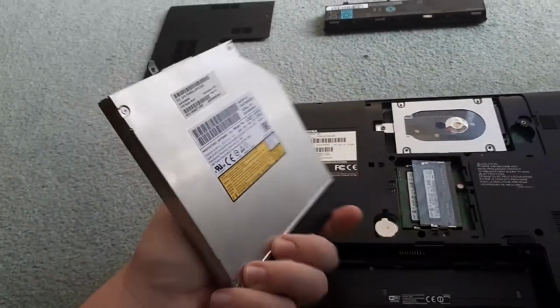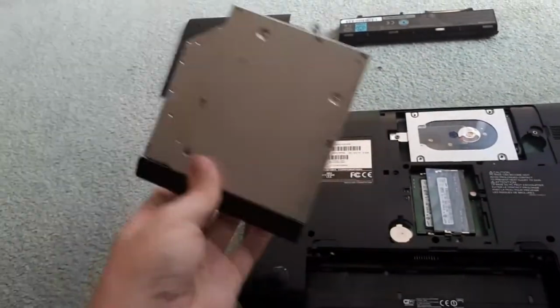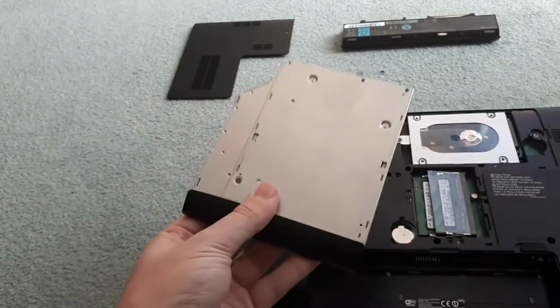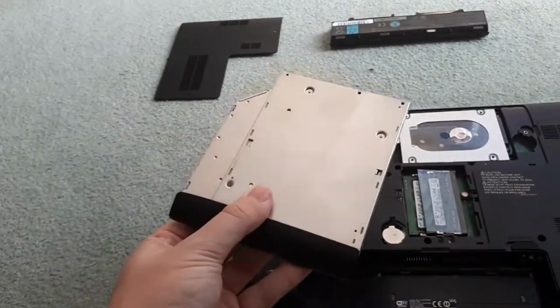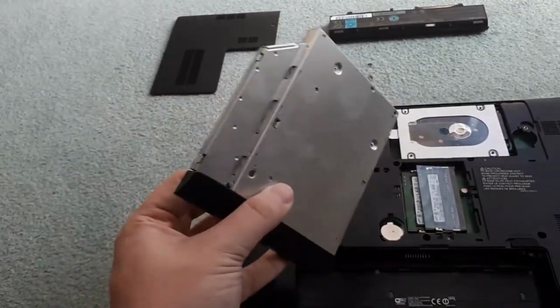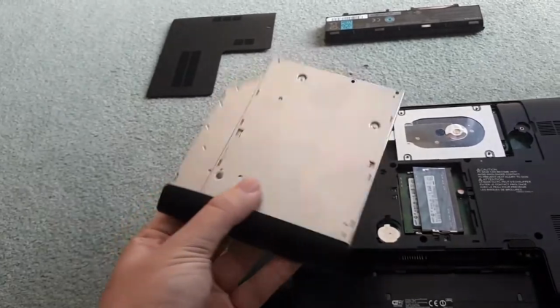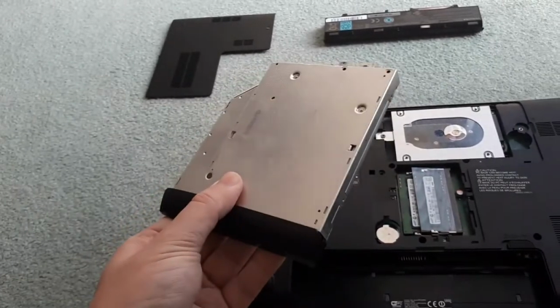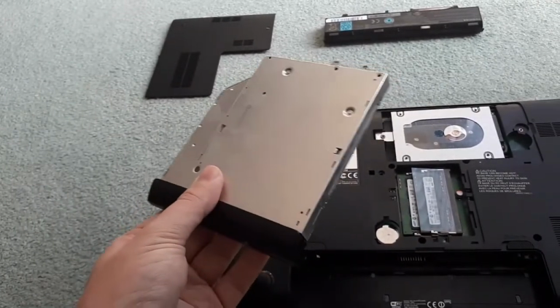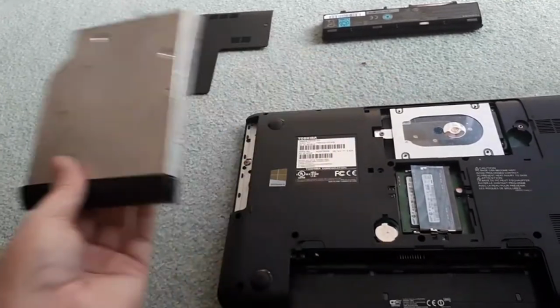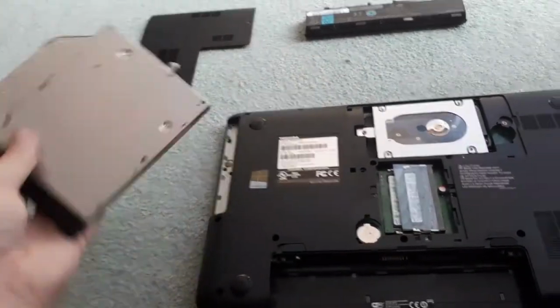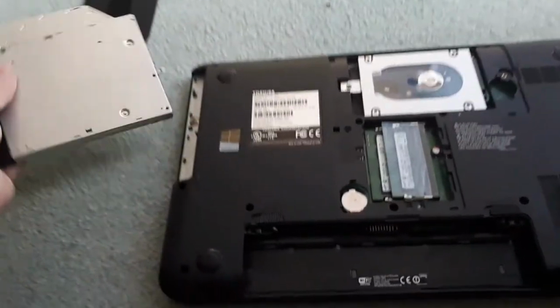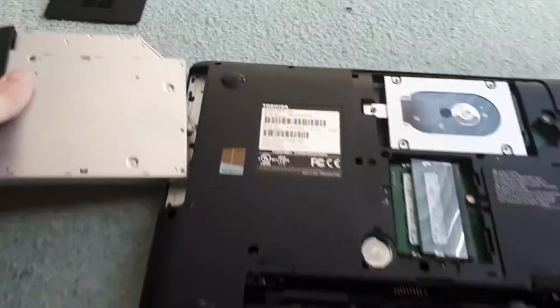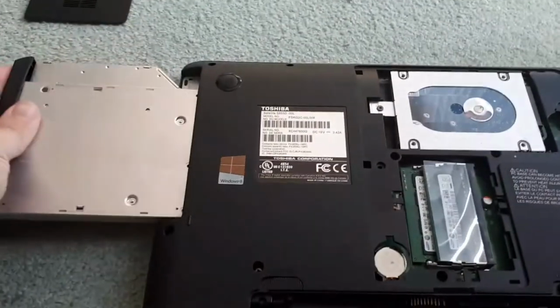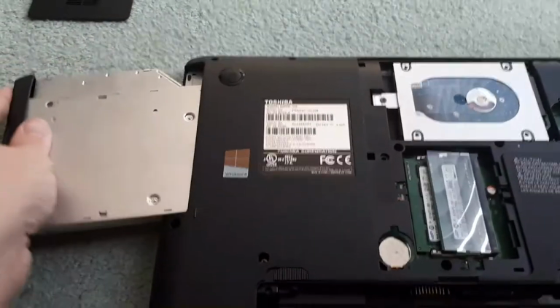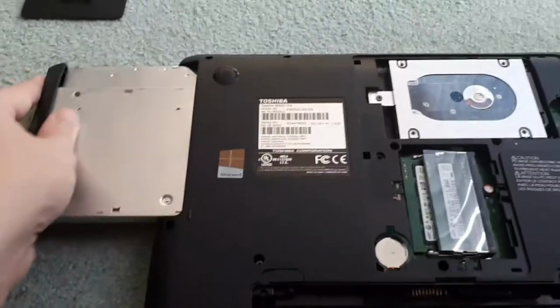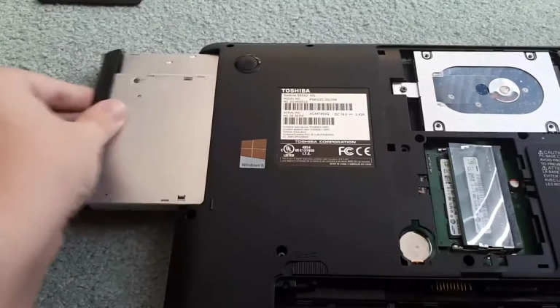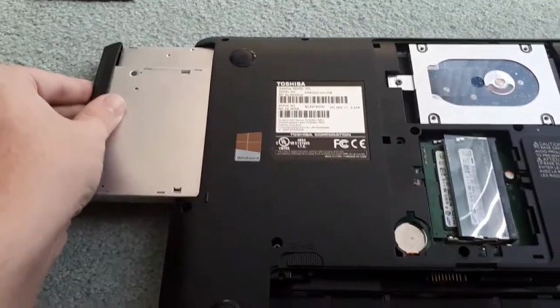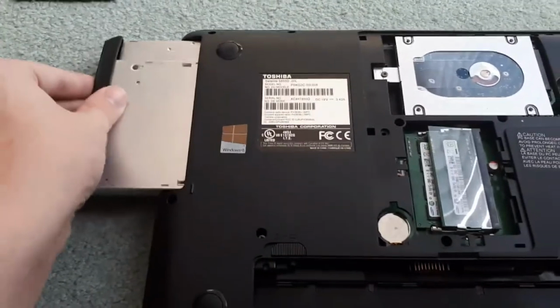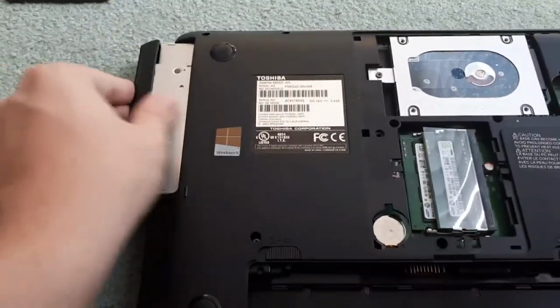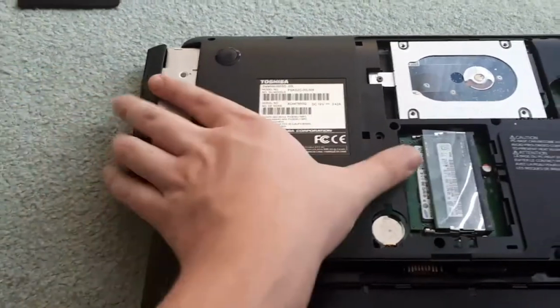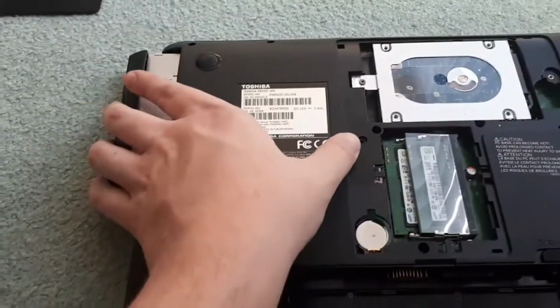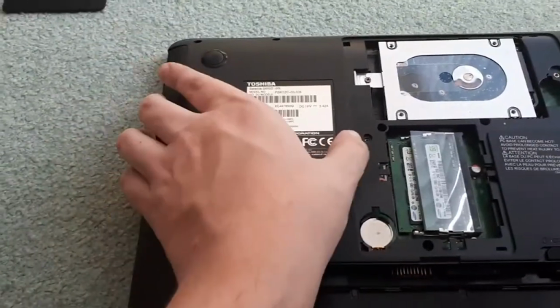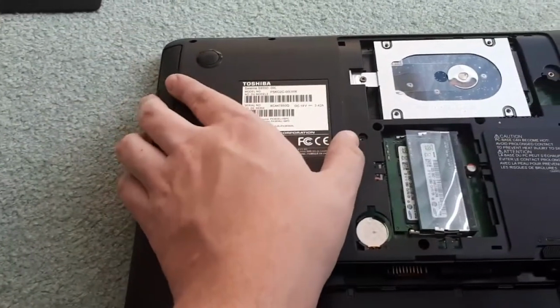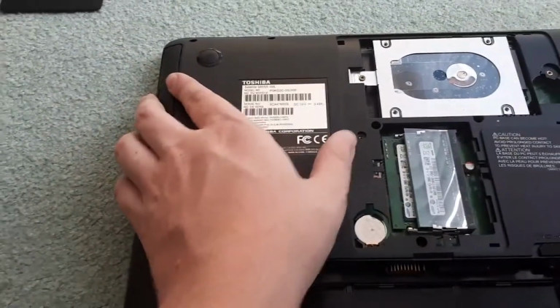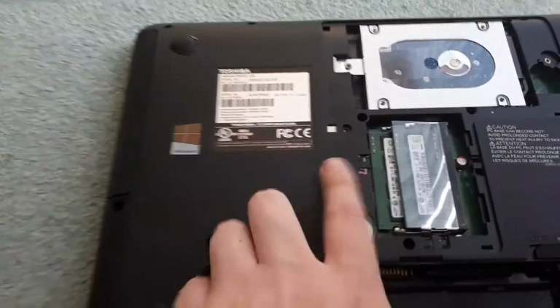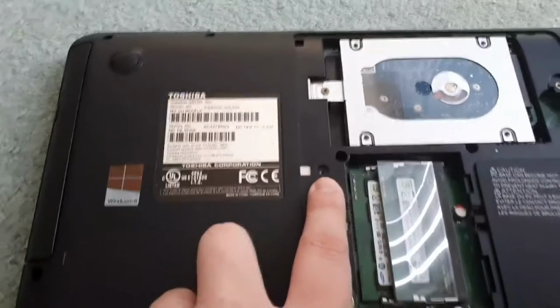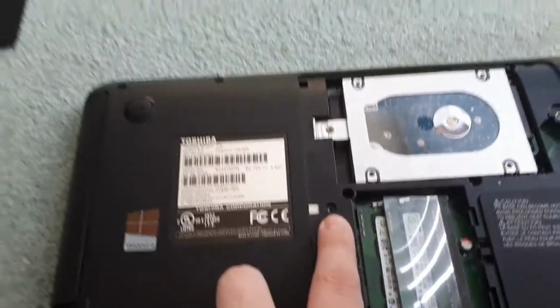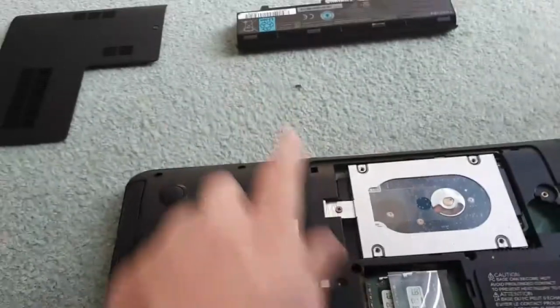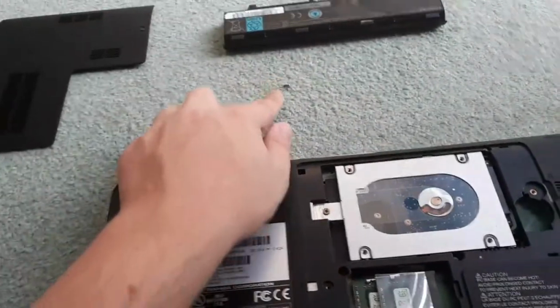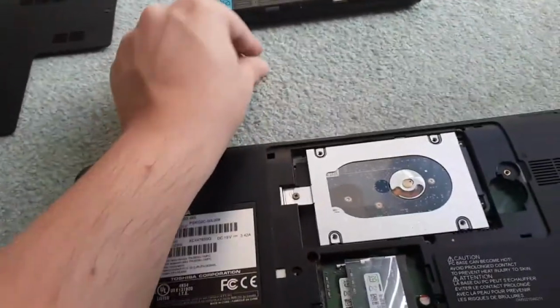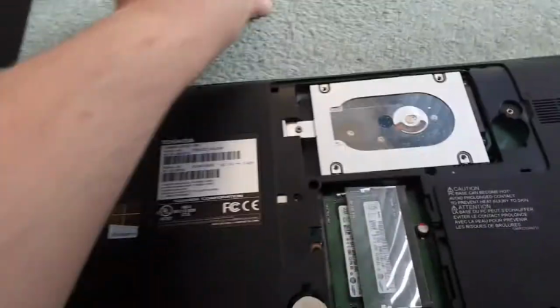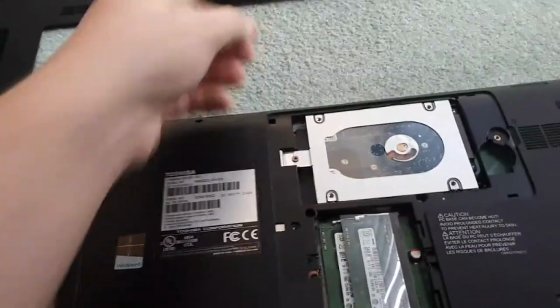So with your new one, you're going to want to put it back in the same way that you took it out. You're just going to want to slide it in and make sure you push it all the way to the back. Once it's all the way to the back and you hear the click, now you can put the screw back in to hold it down and secure it.